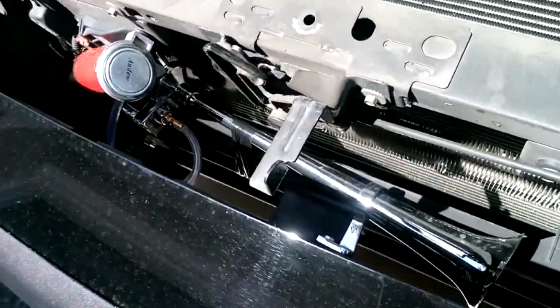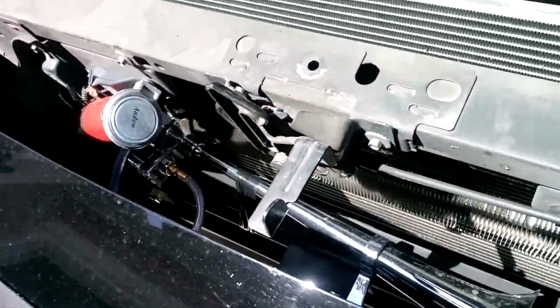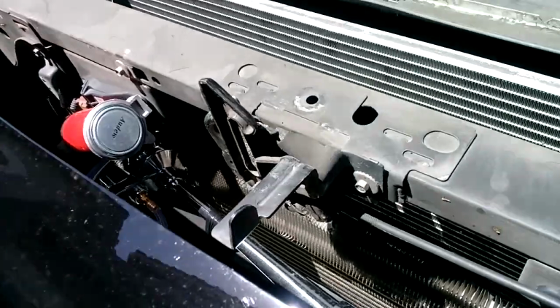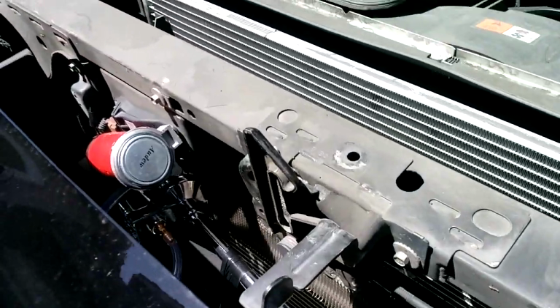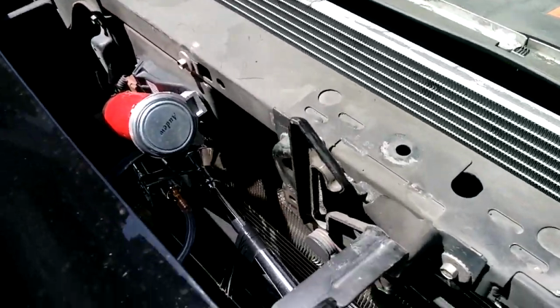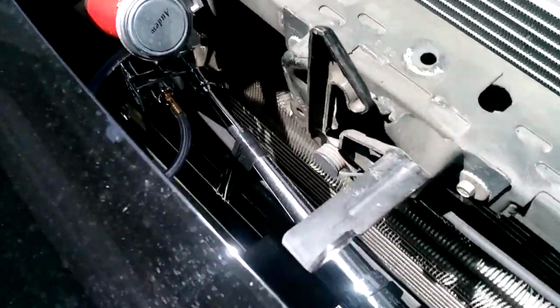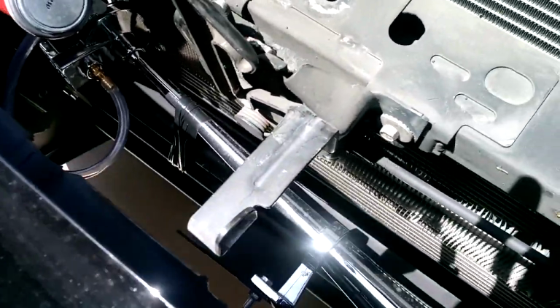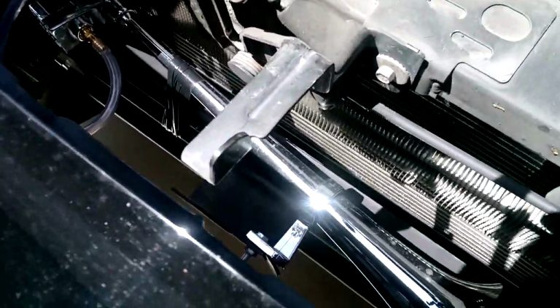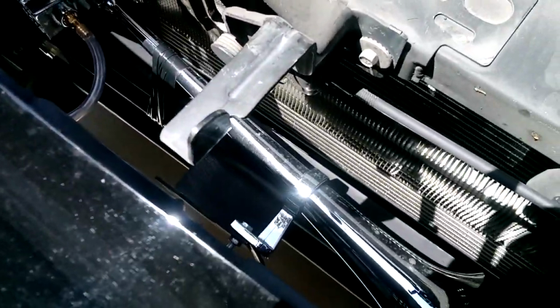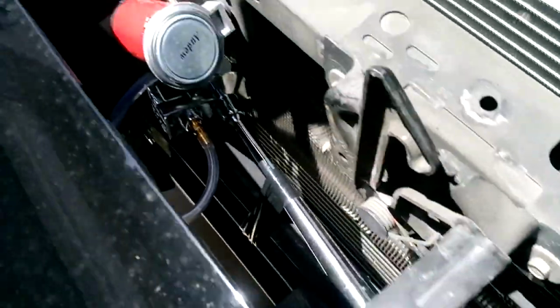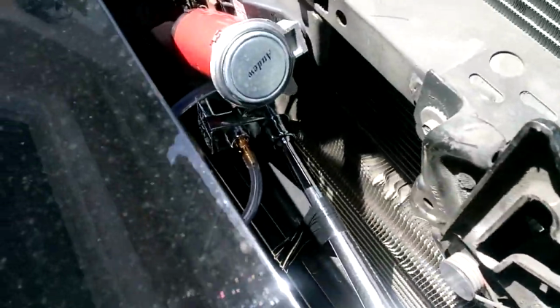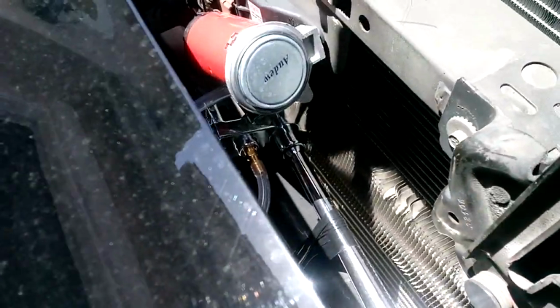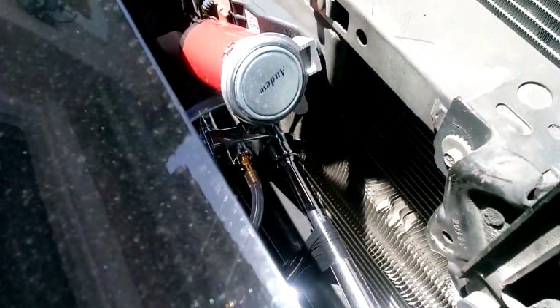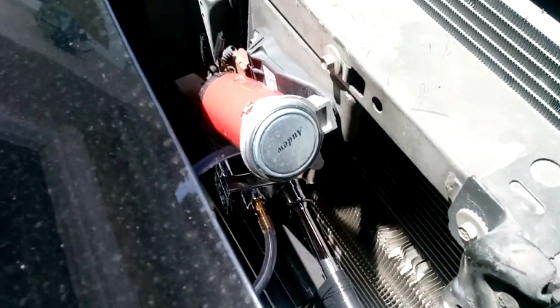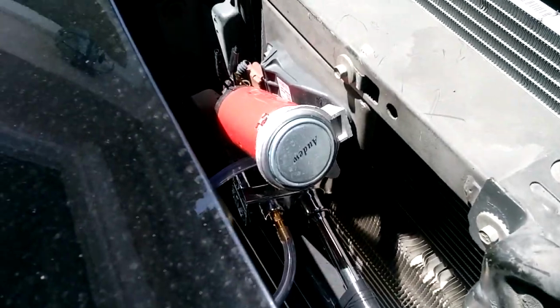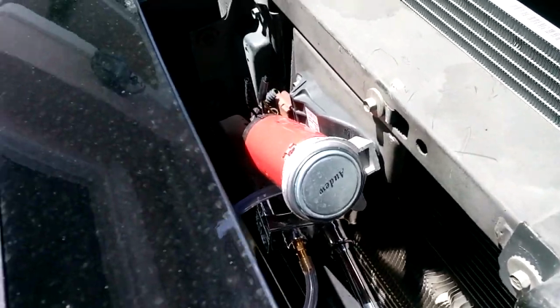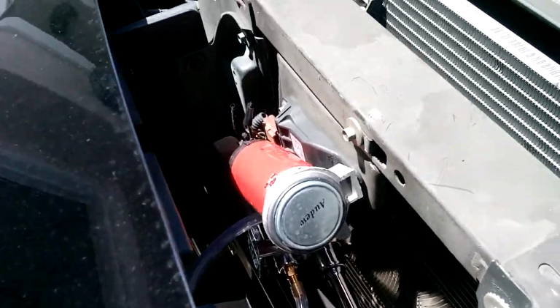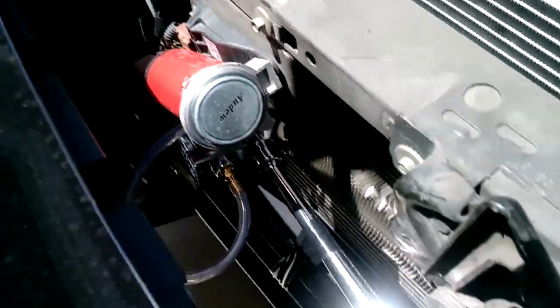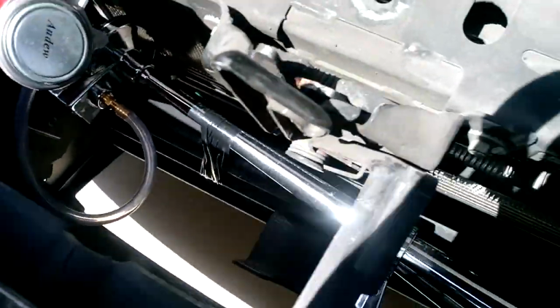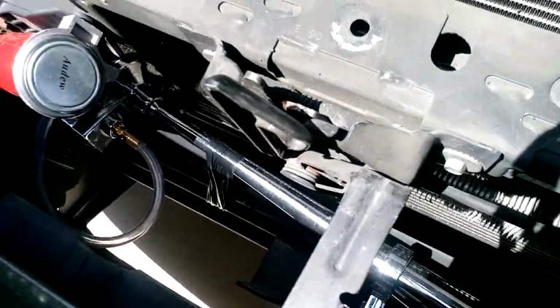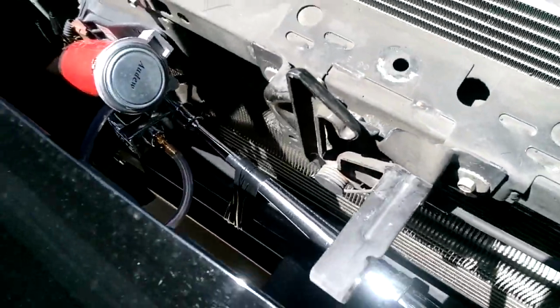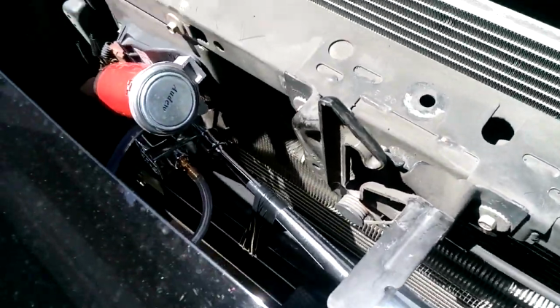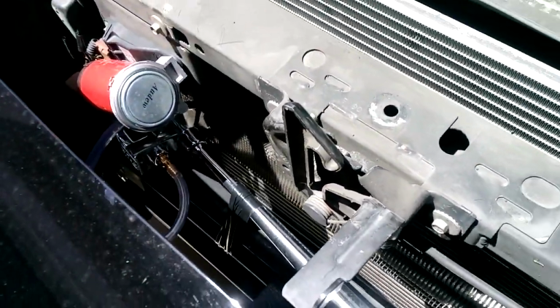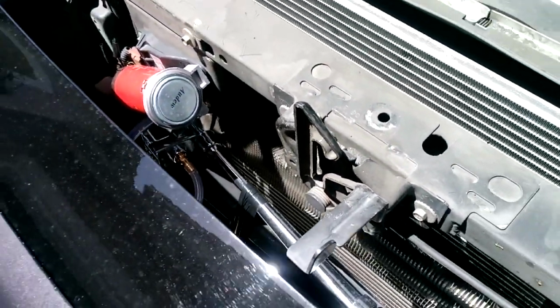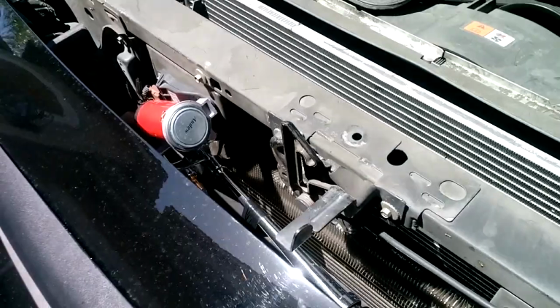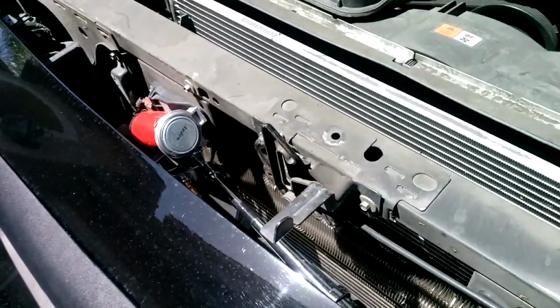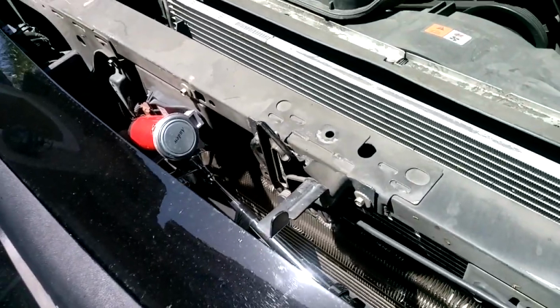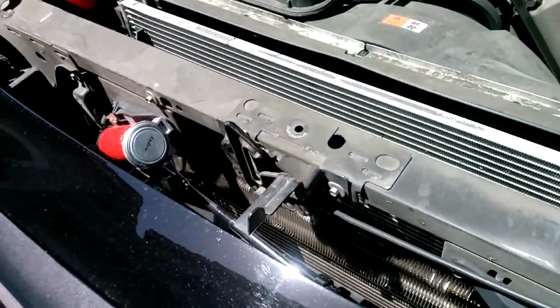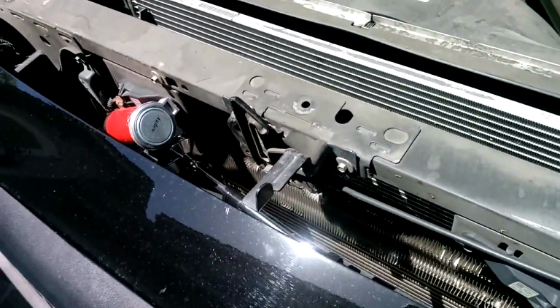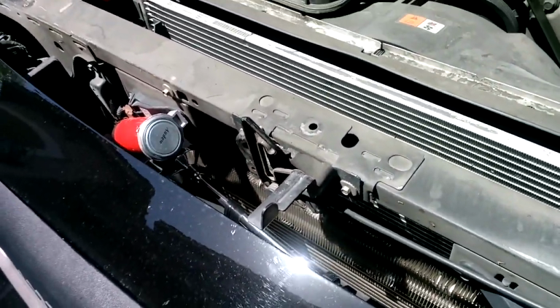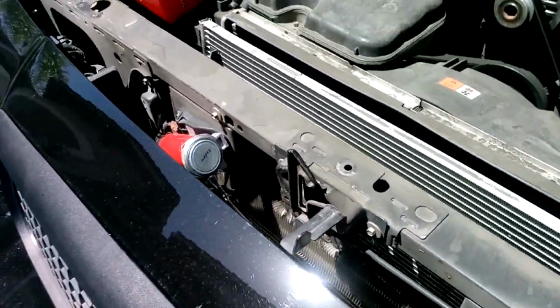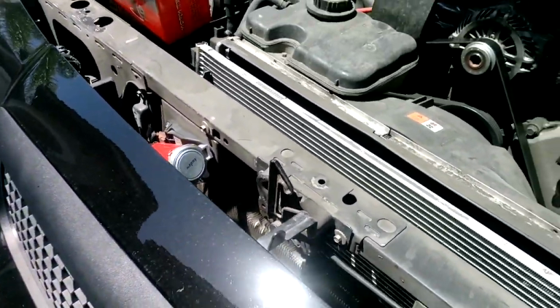I mounted it here under the grill. Found a spot where I could hook it in, and I just taped it down so it wouldn't flop around. That's the little compressor — you can see the horn down there.